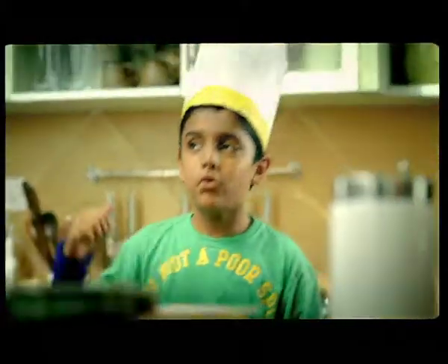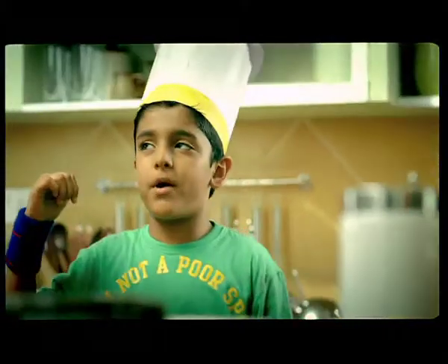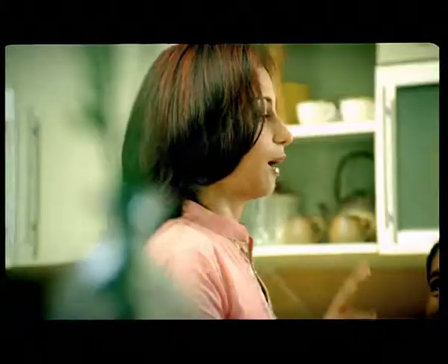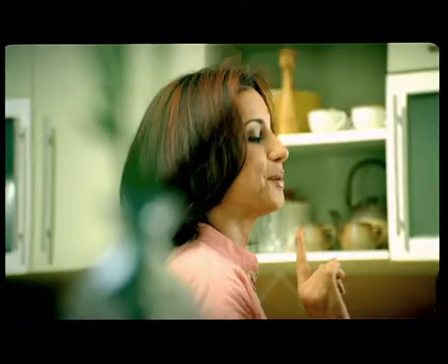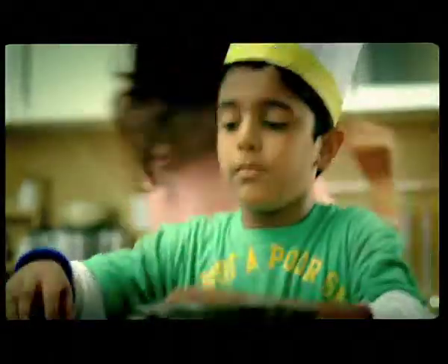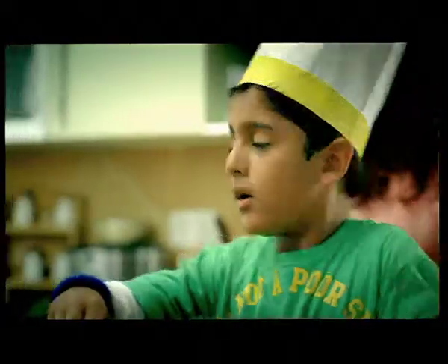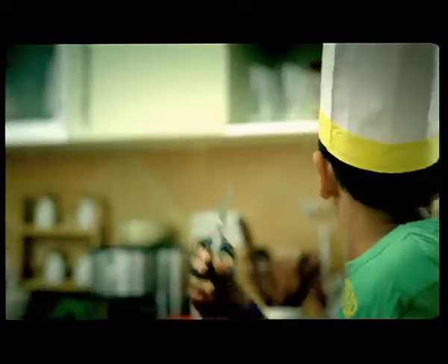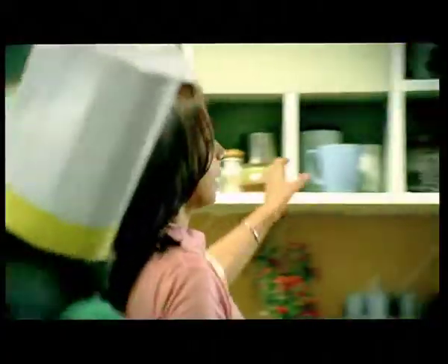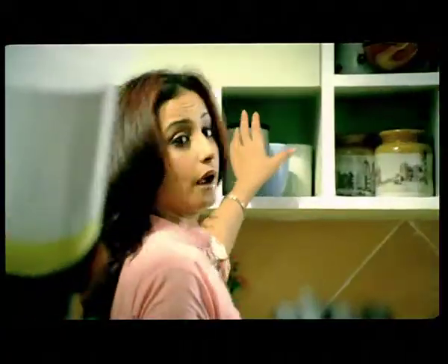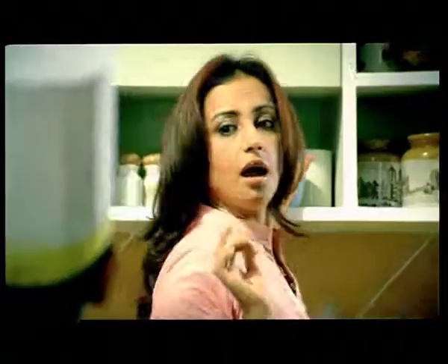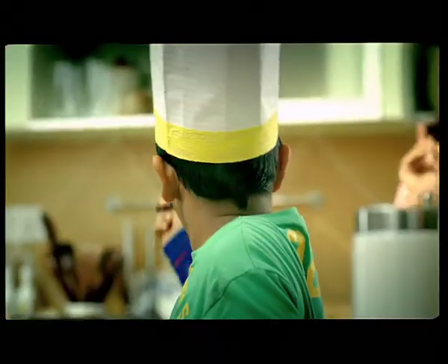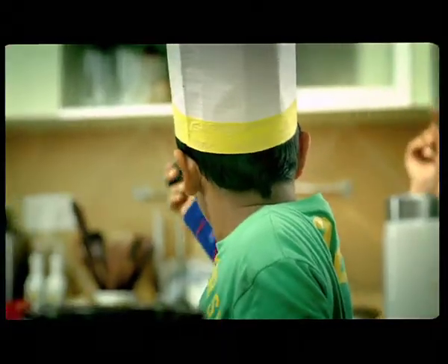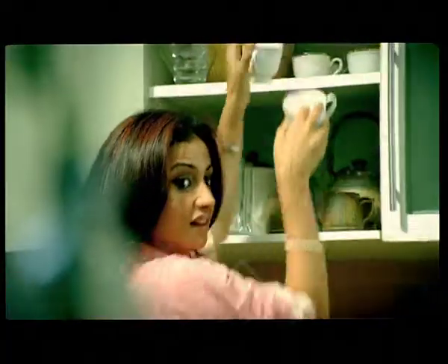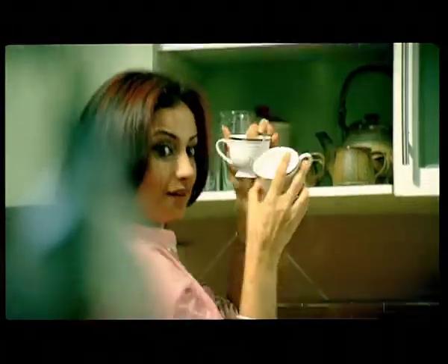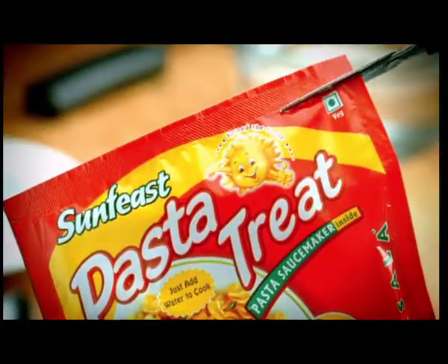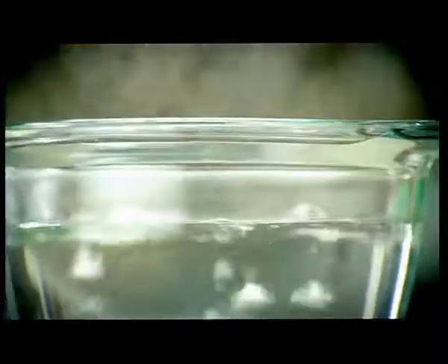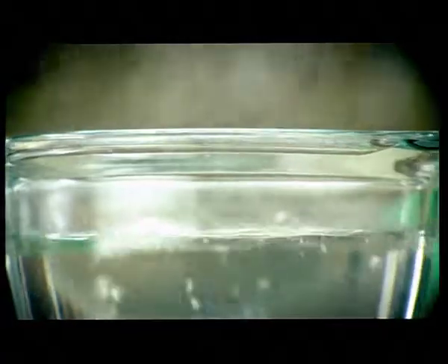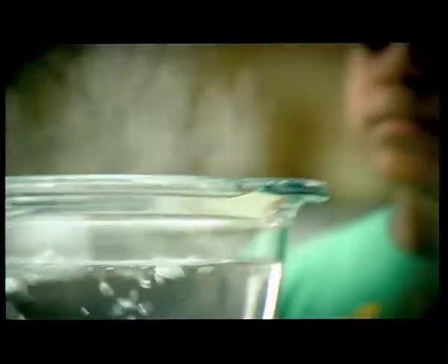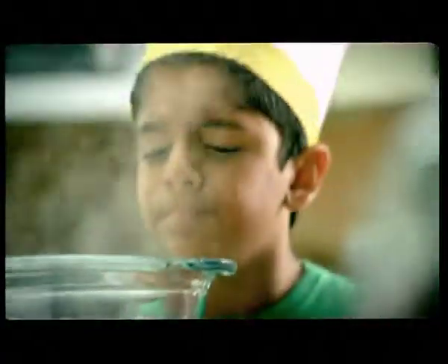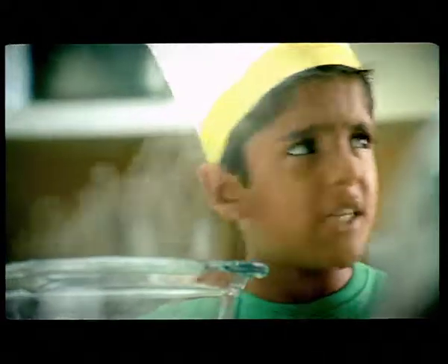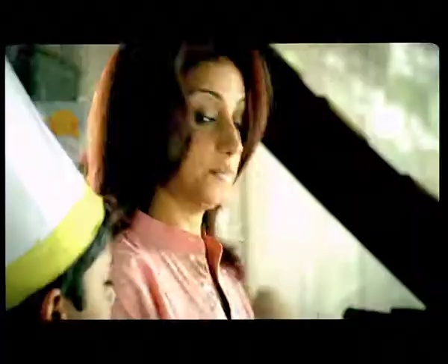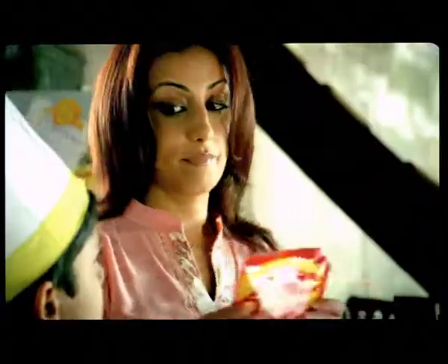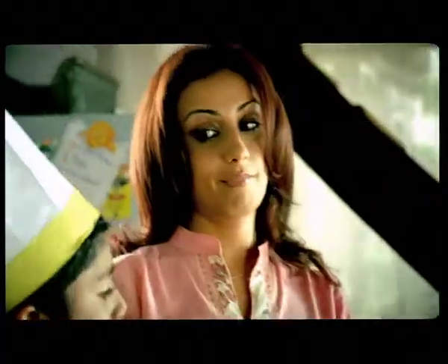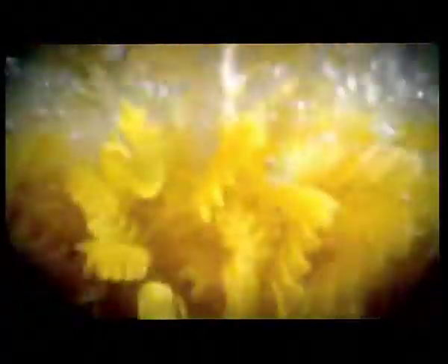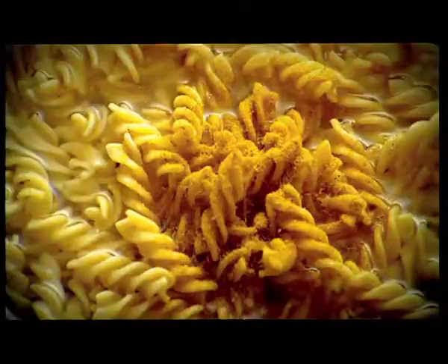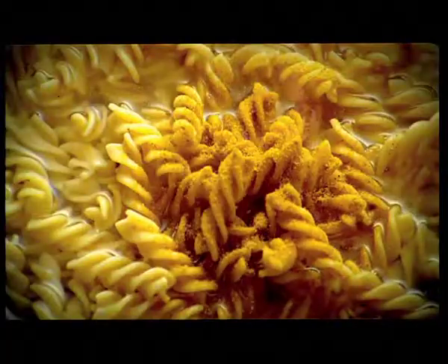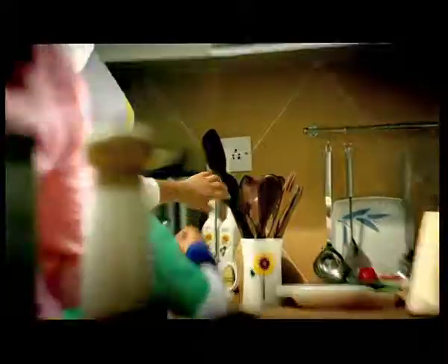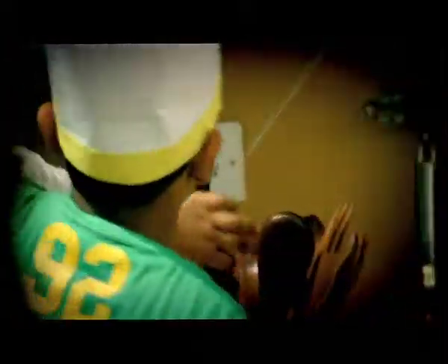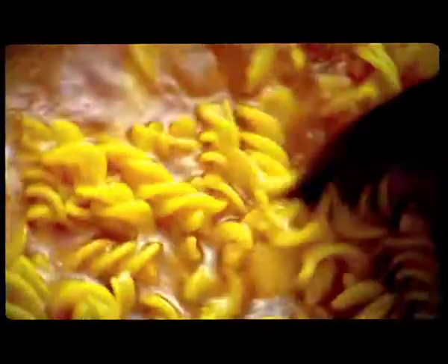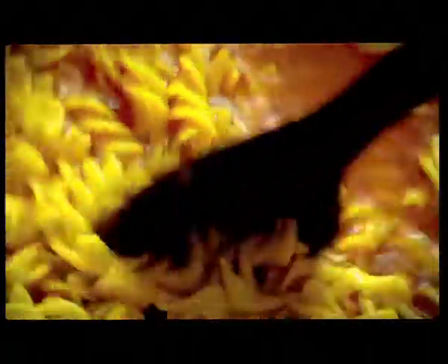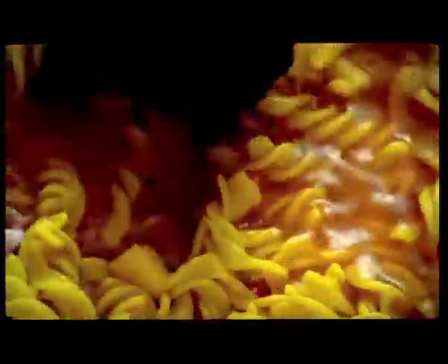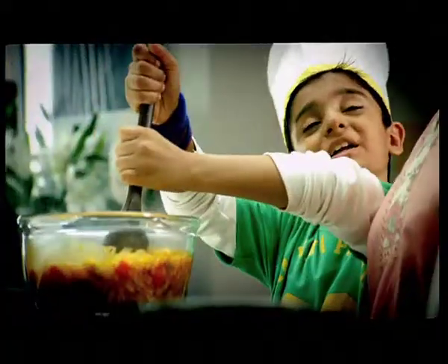Two cups of water. Teacup. Pasta. High protein. It's made from wheat.